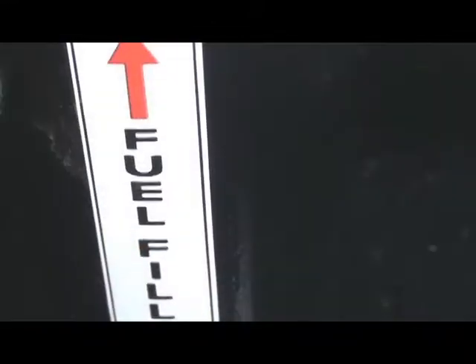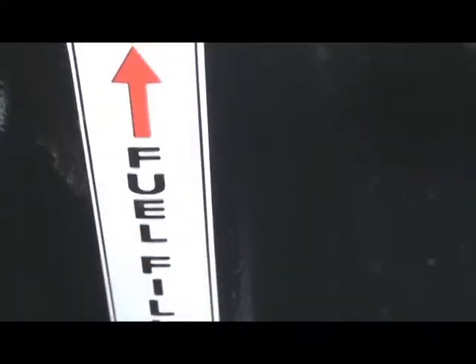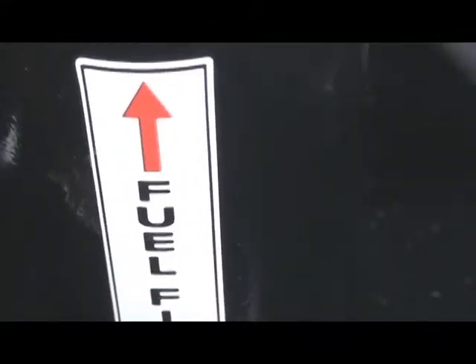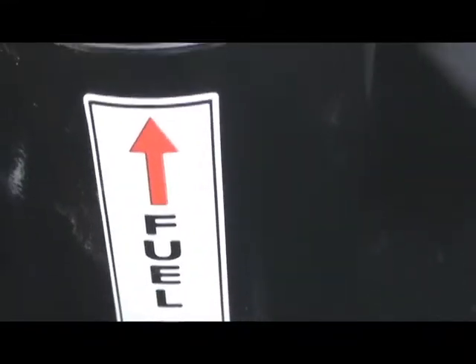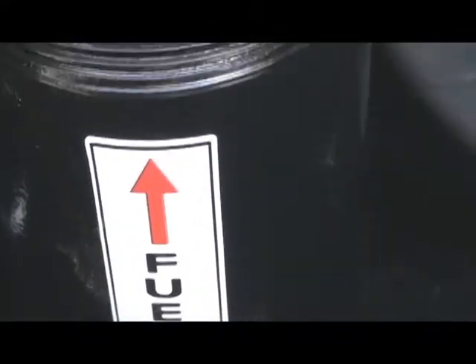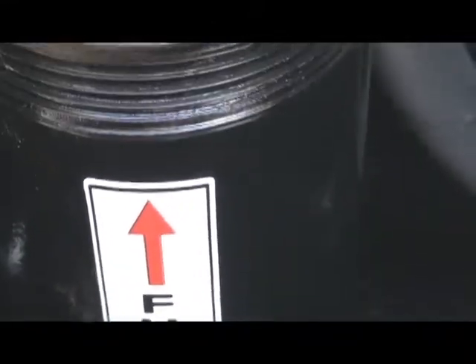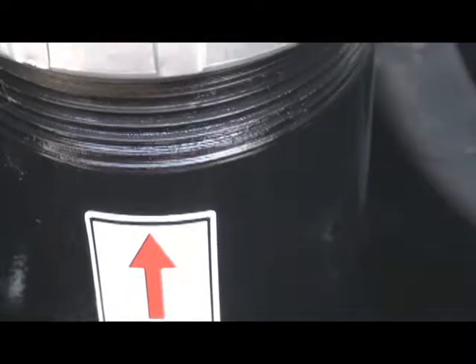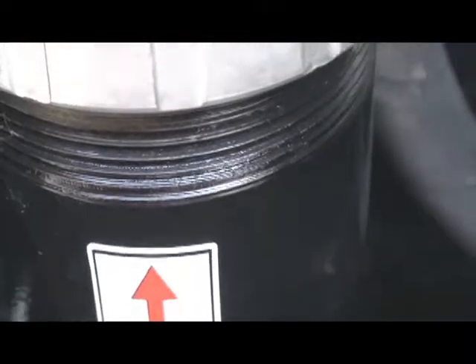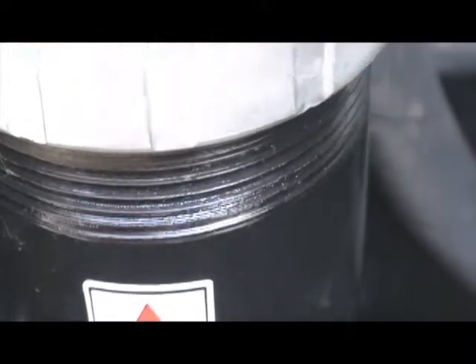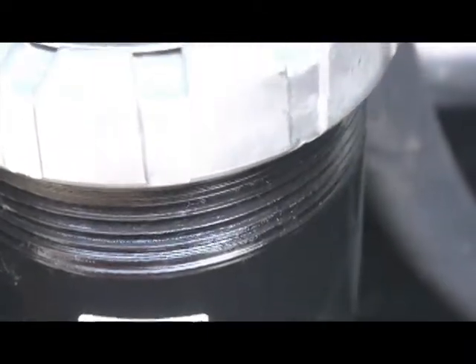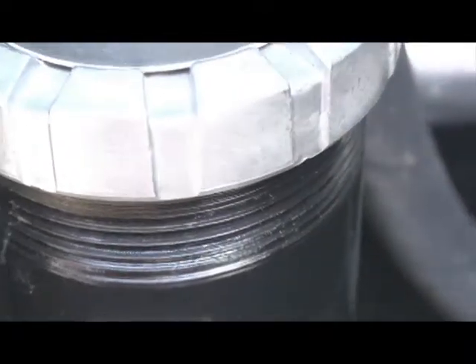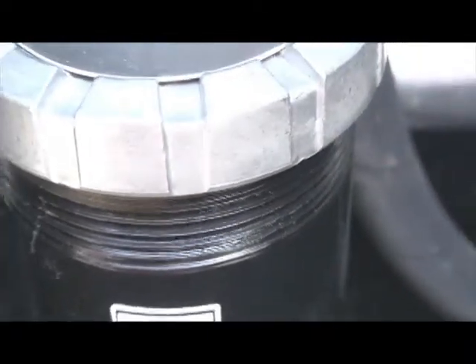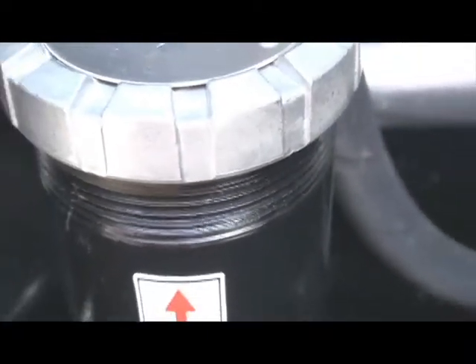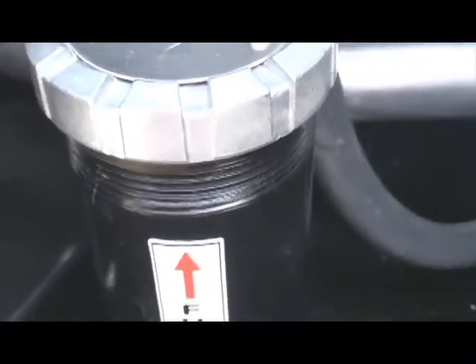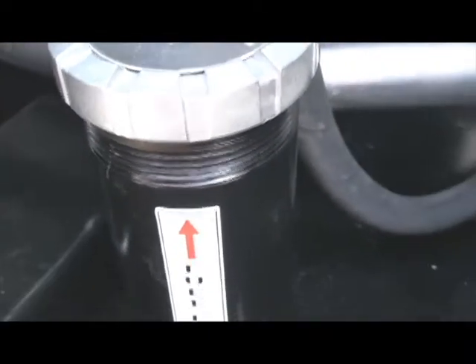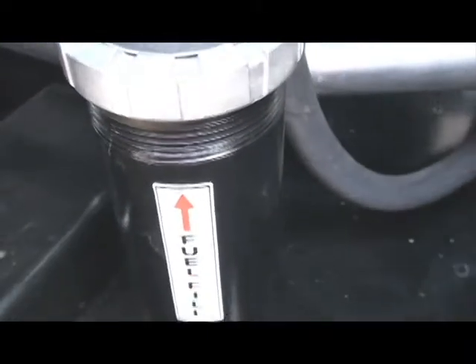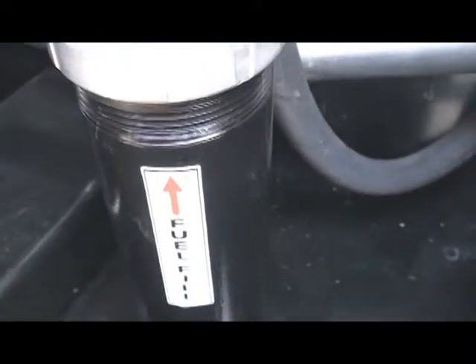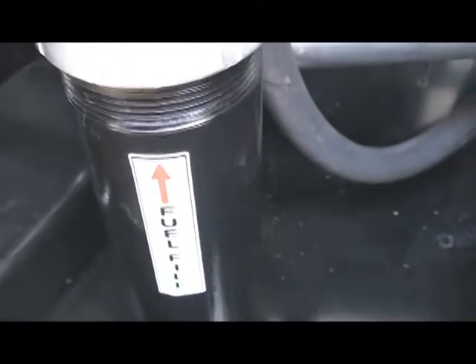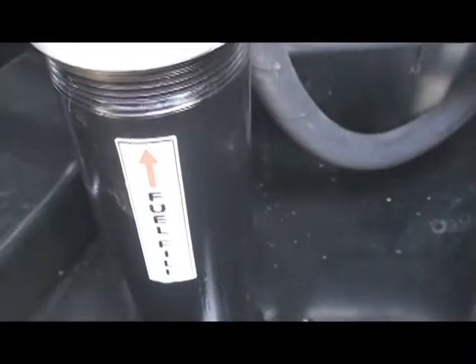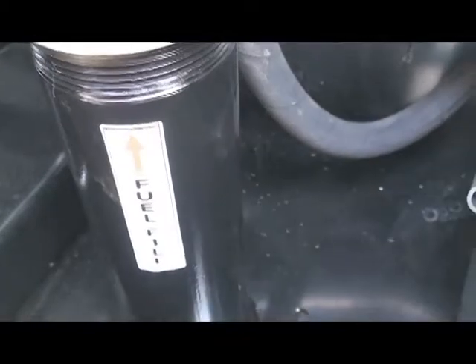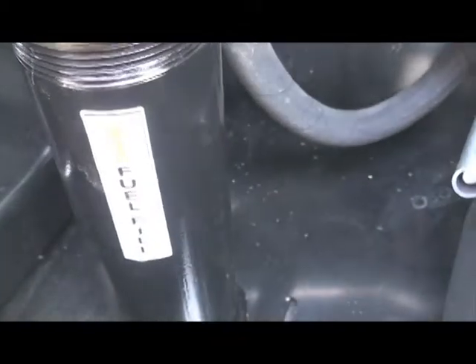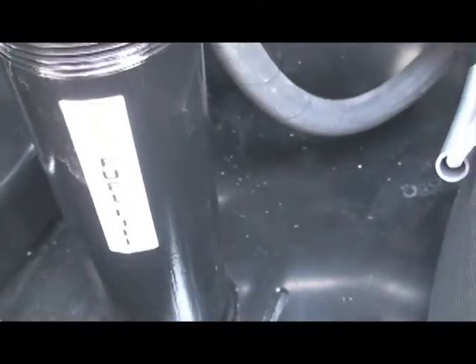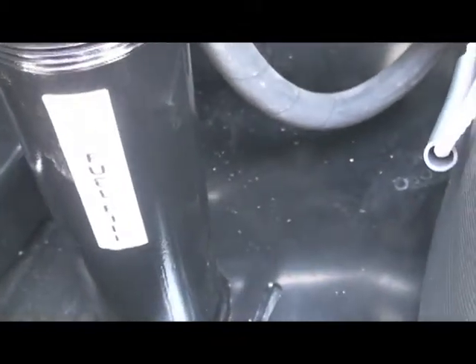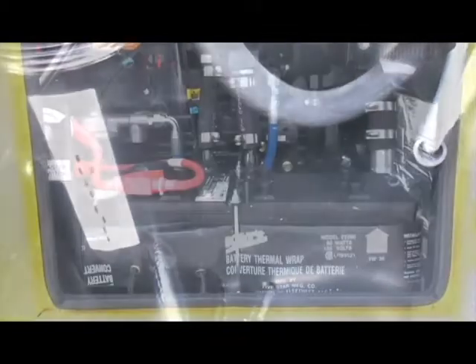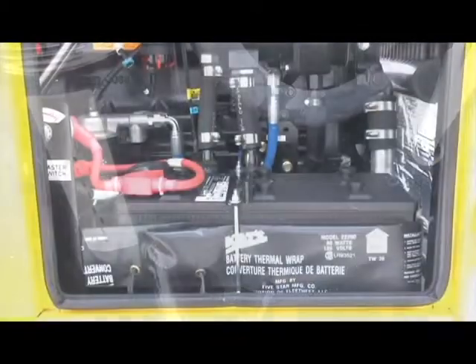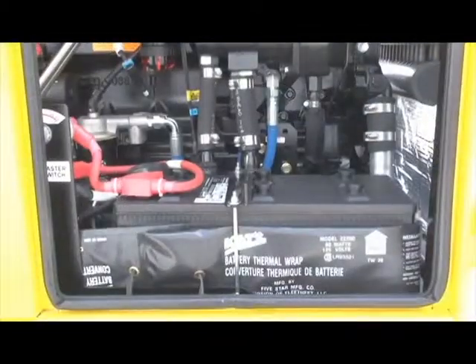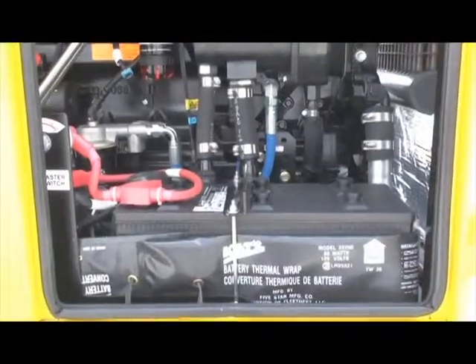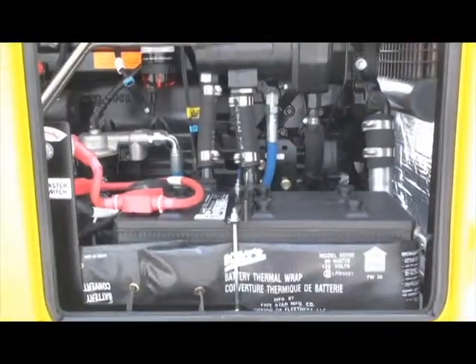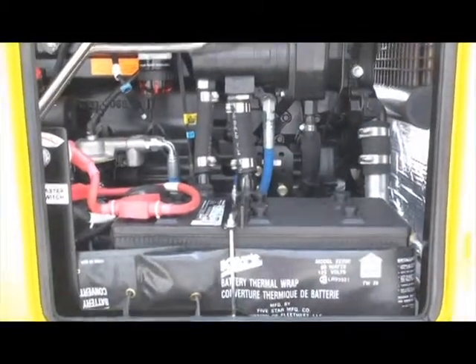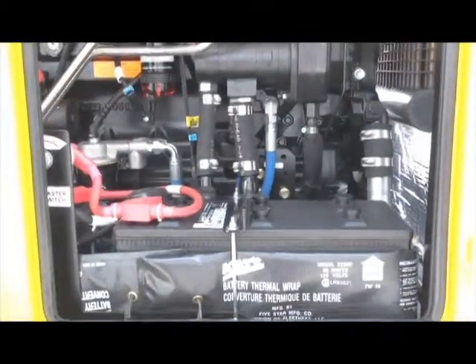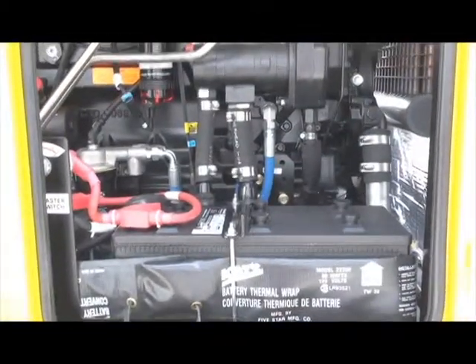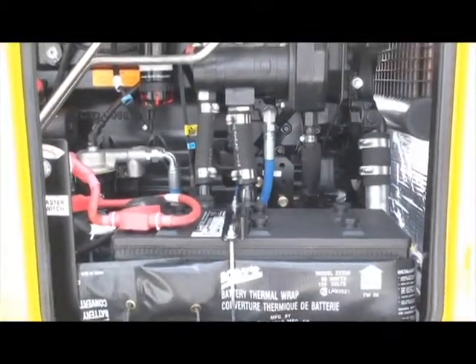While looking in that direction, please note the fill point of the fuel tank. Located at the lower right corner of the battery area, it is the fill point for the 315-gallon, 110% spill-contained tank.